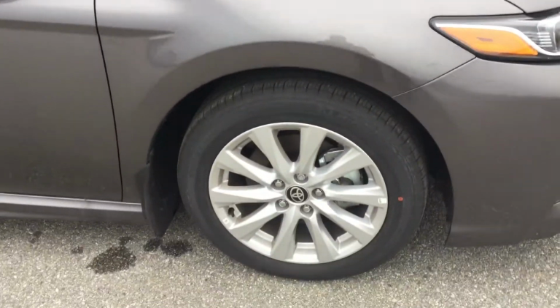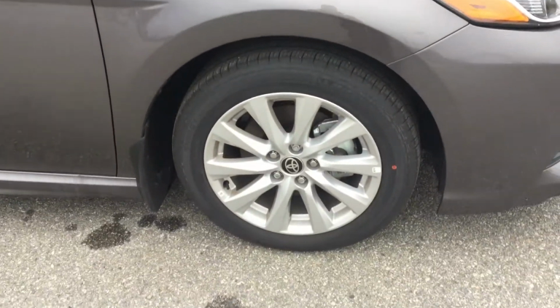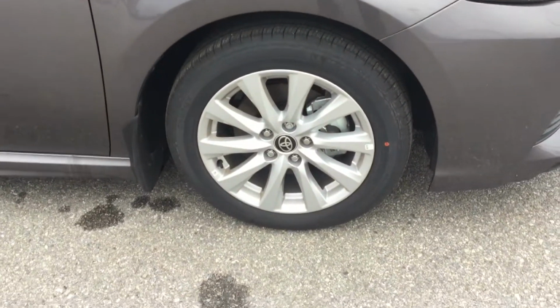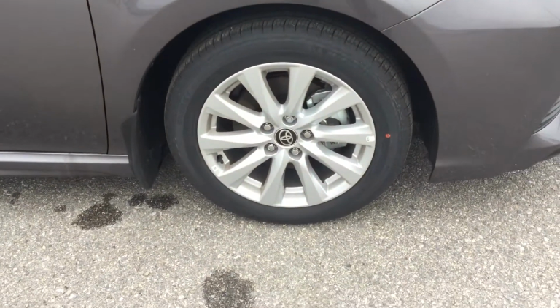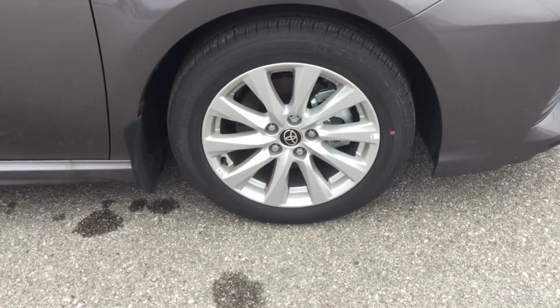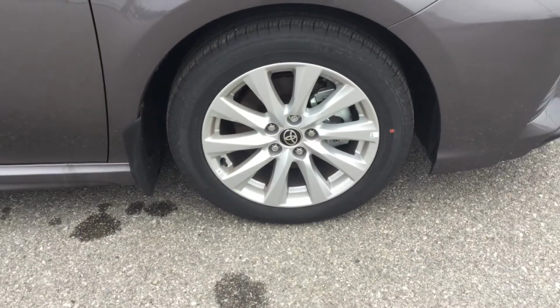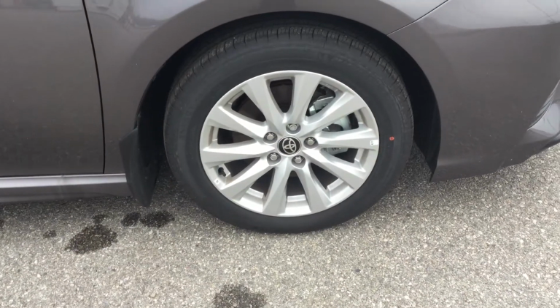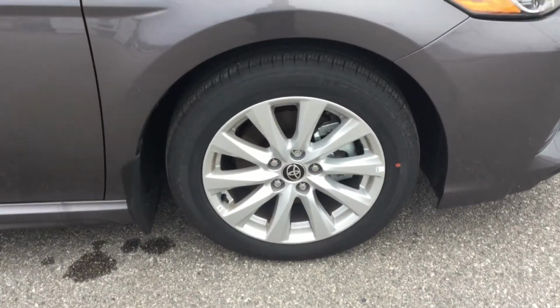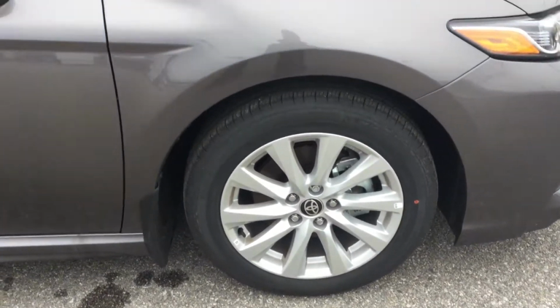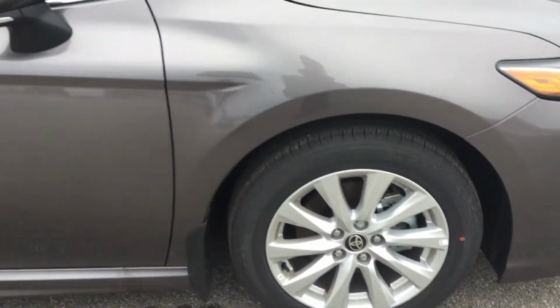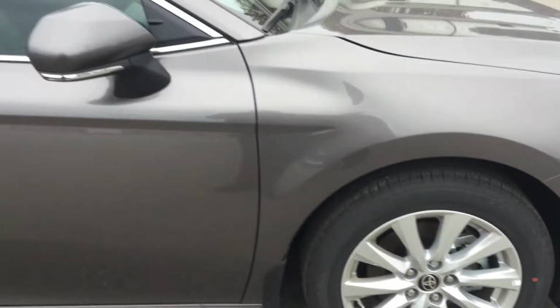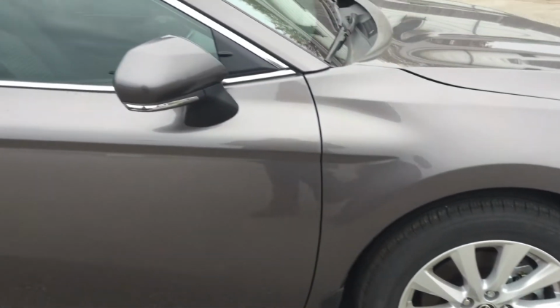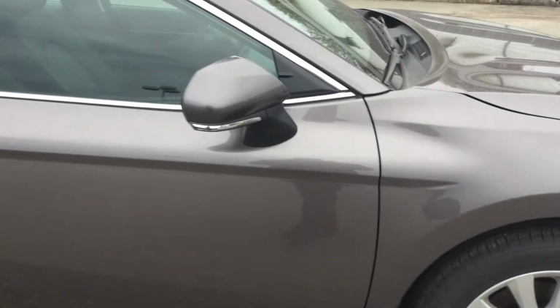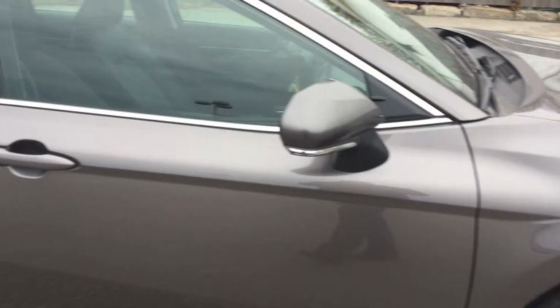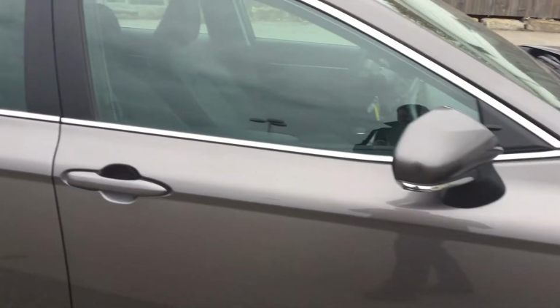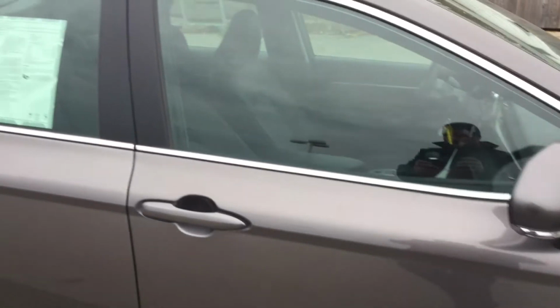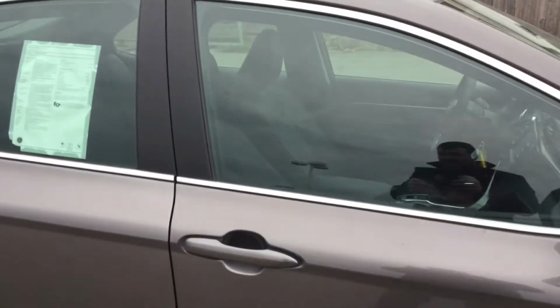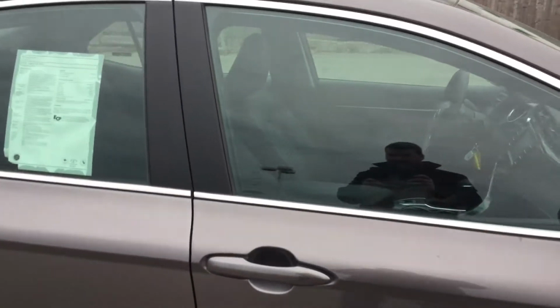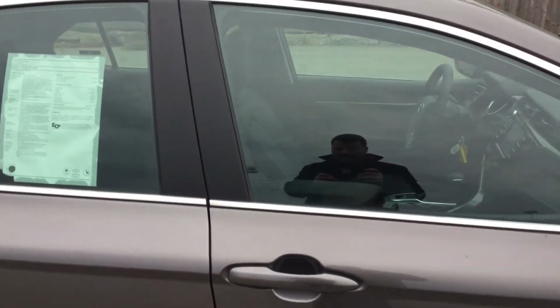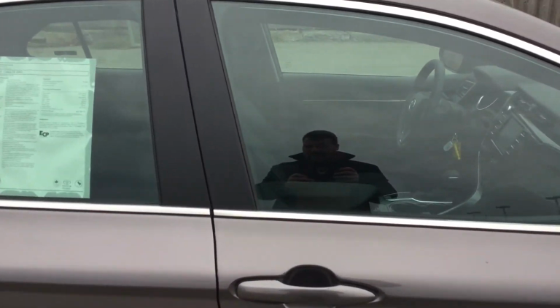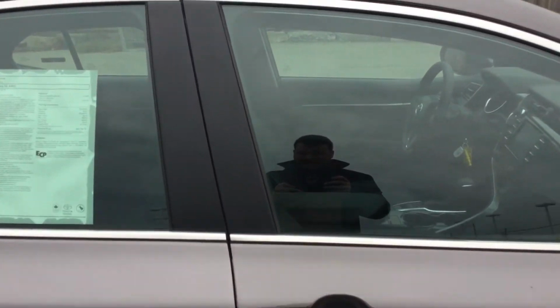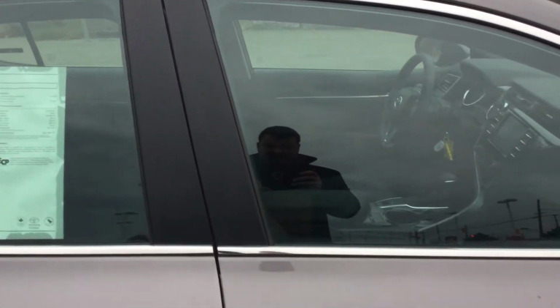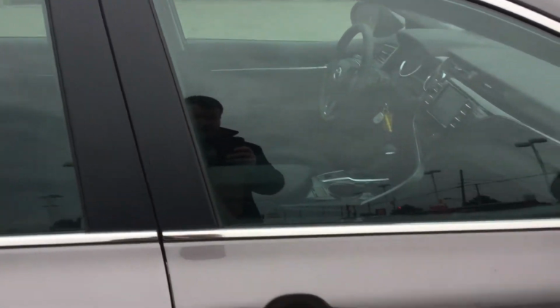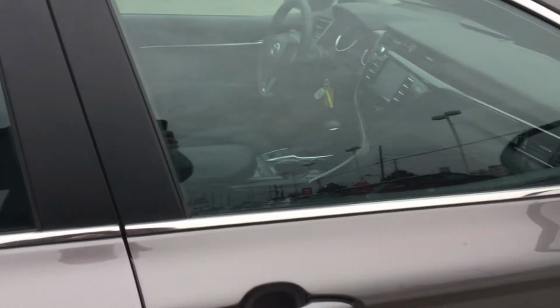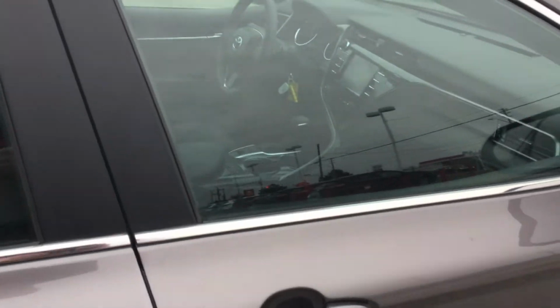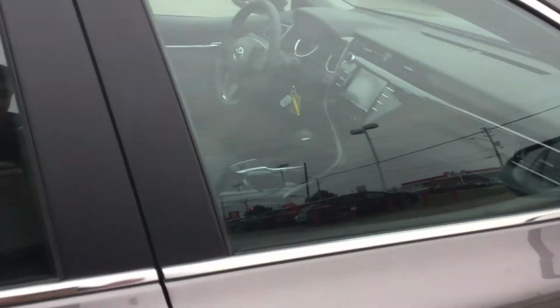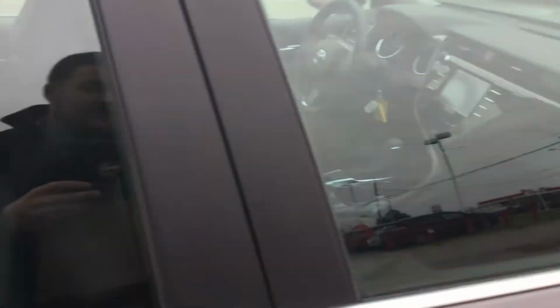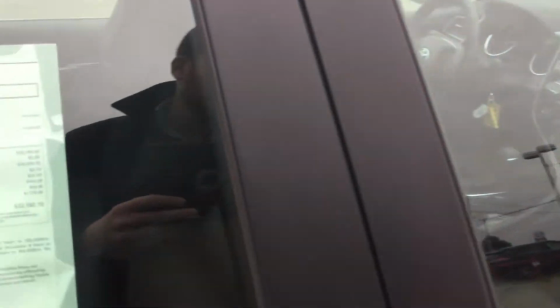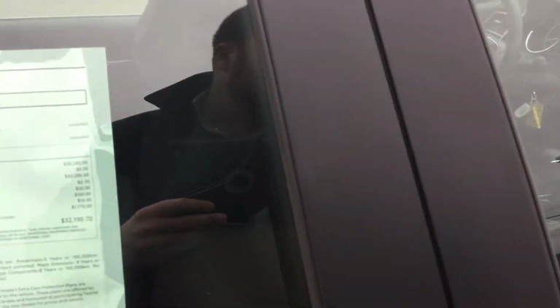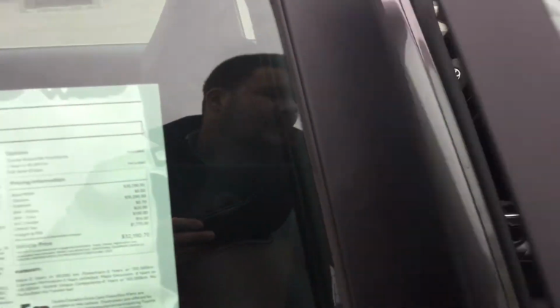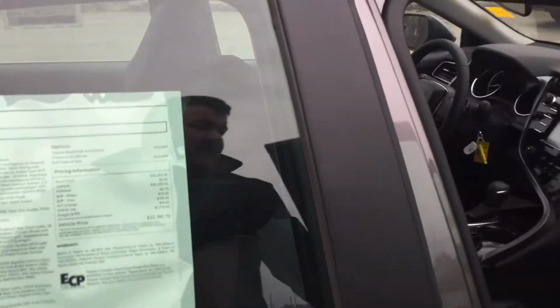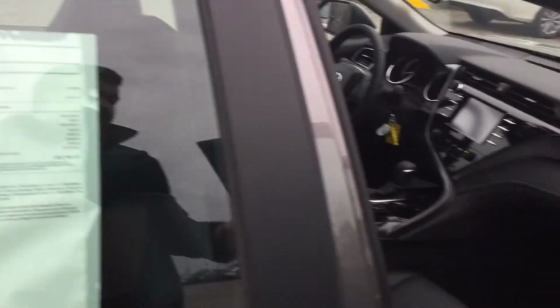This vehicle does come with 18-inch alloy wheels. Nice set of wheels there on it. Definitely complements the rest of the vehicle.